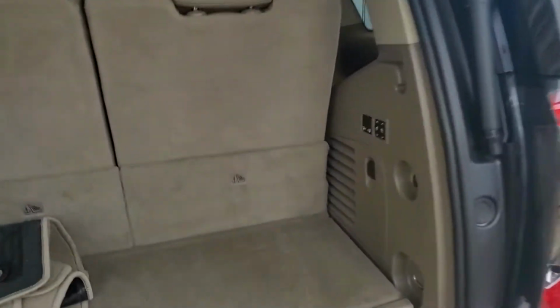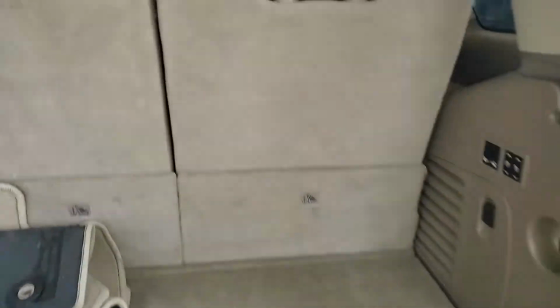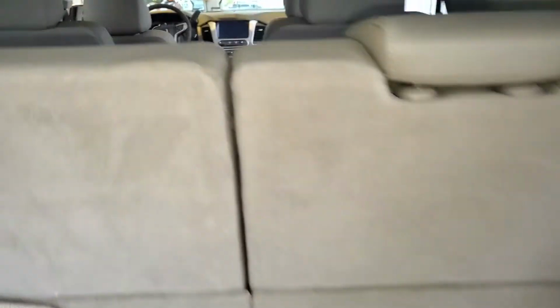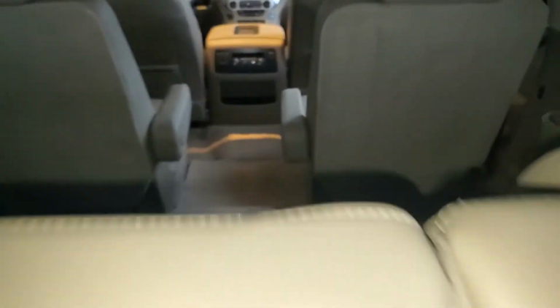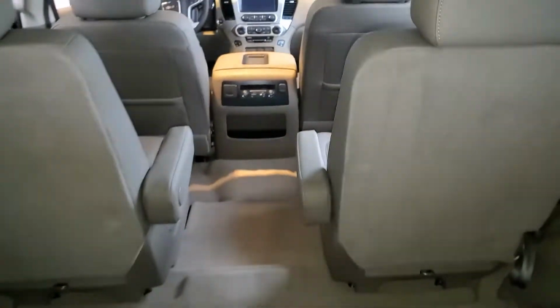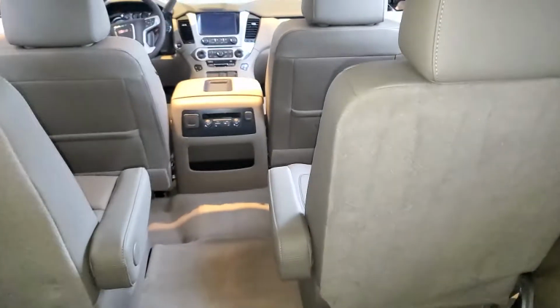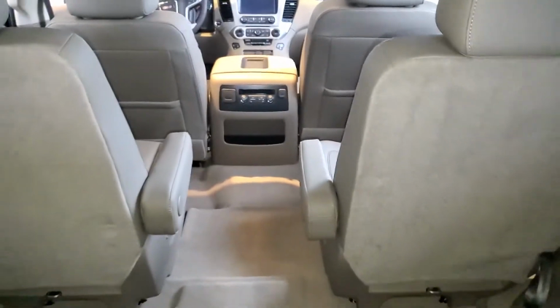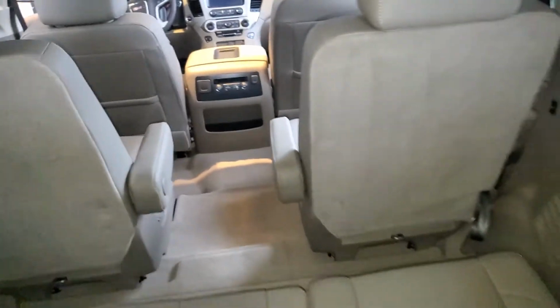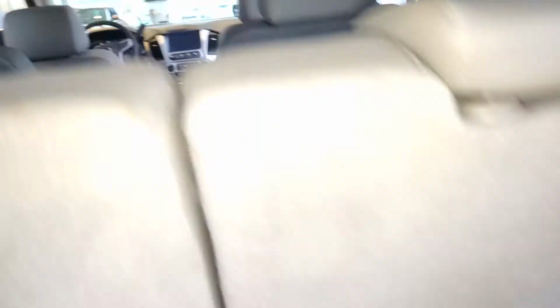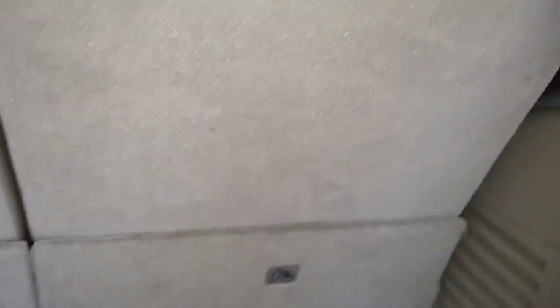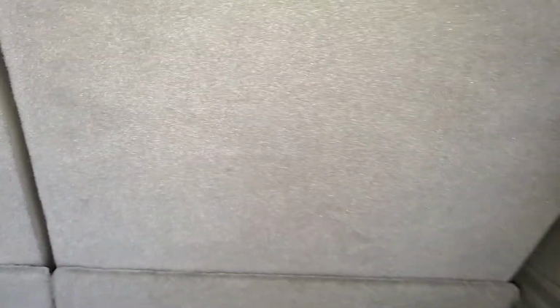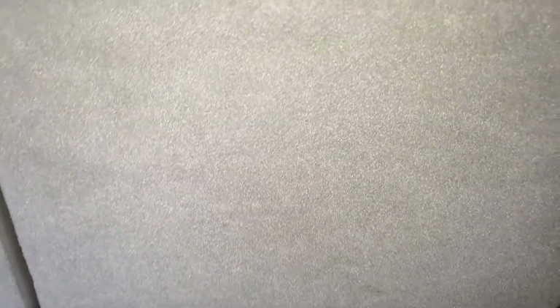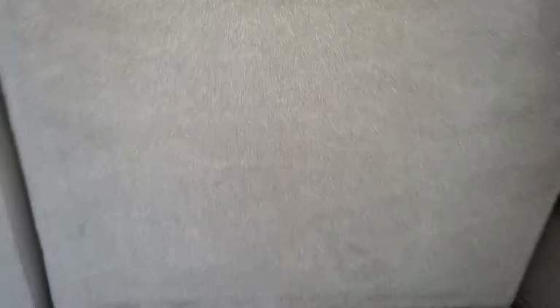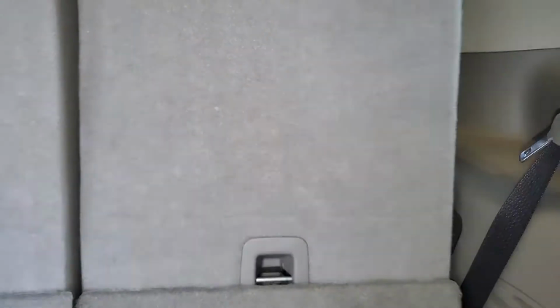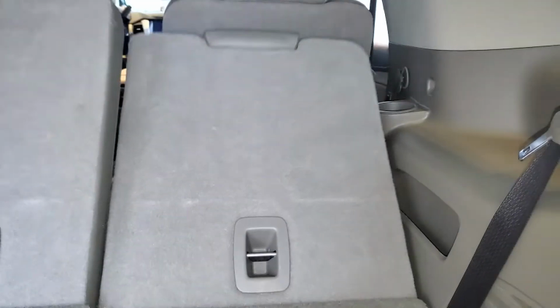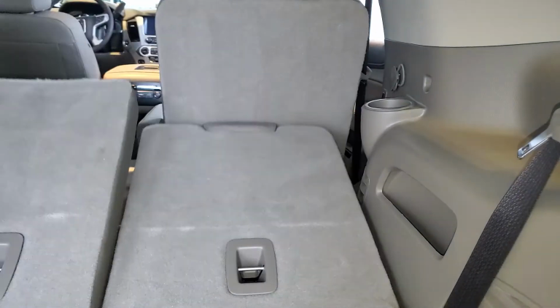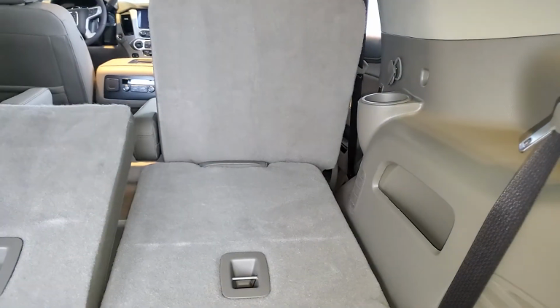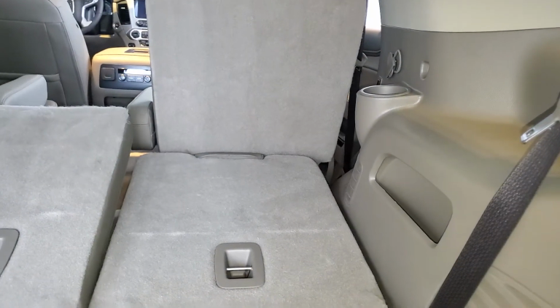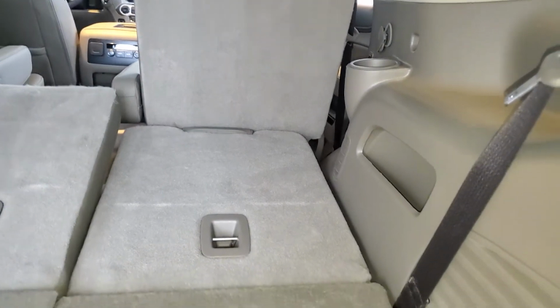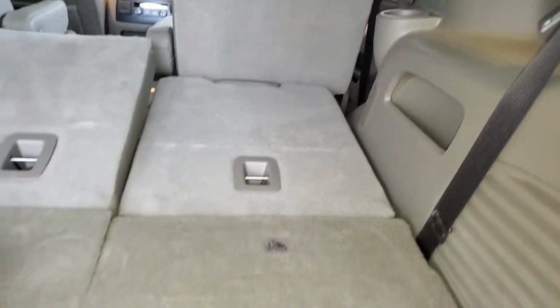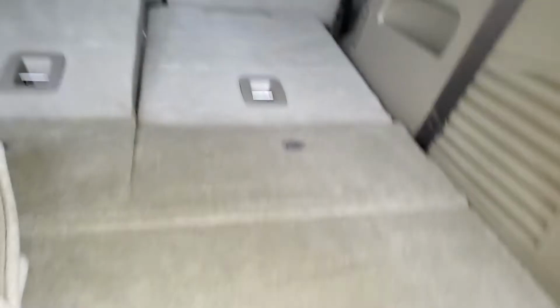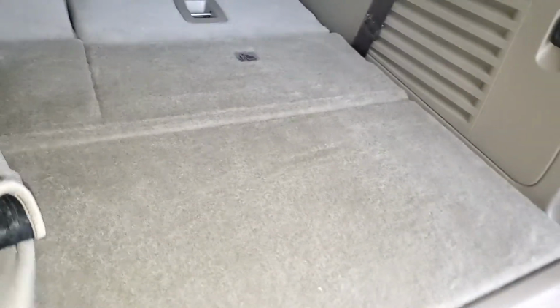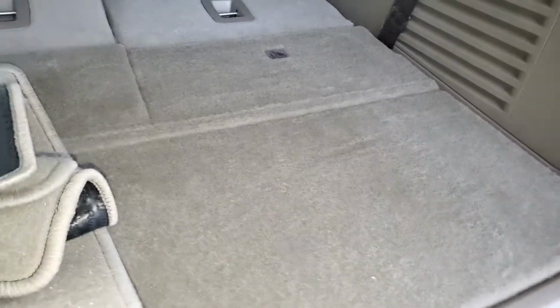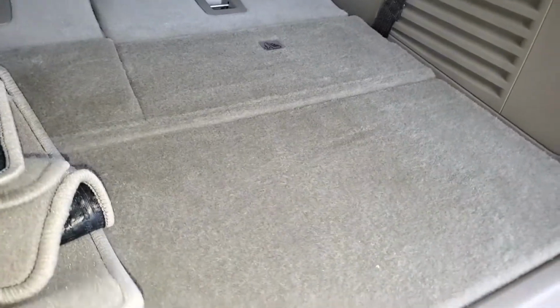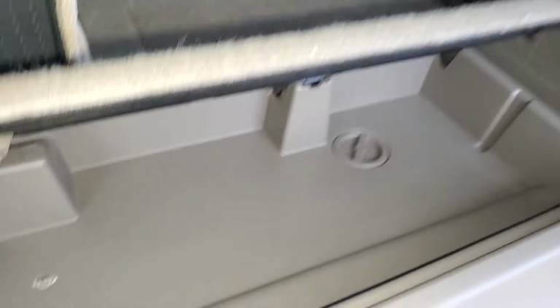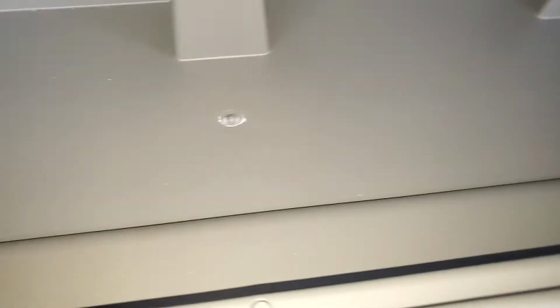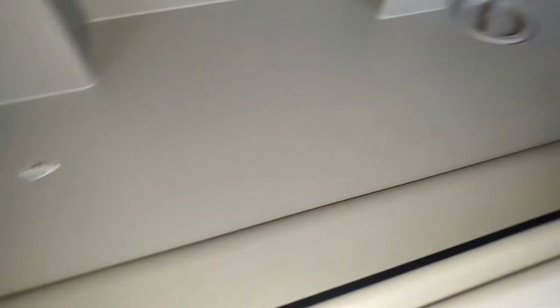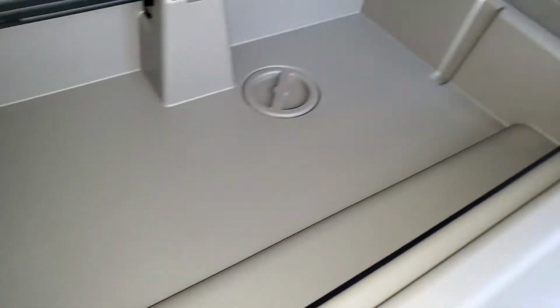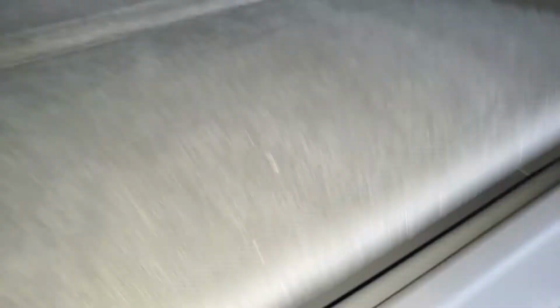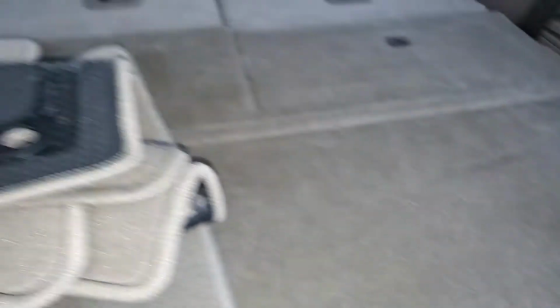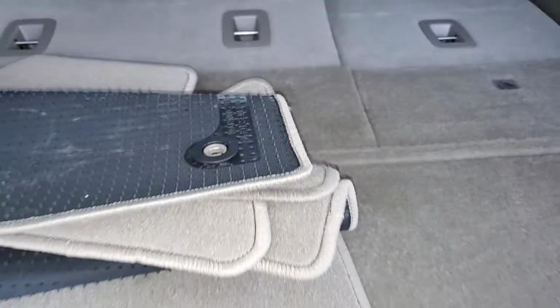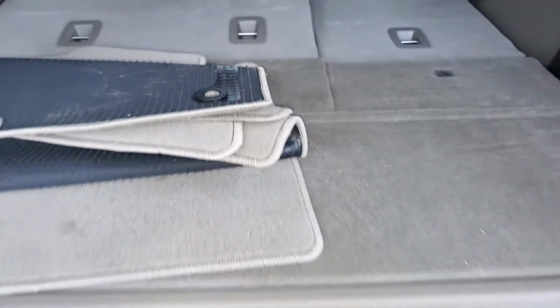As you can see, it is a 2-2-3 configuration with power seats in the second row and the third row as well, that fold down flat. You also have a nice cargo area back here, with carpet mats.